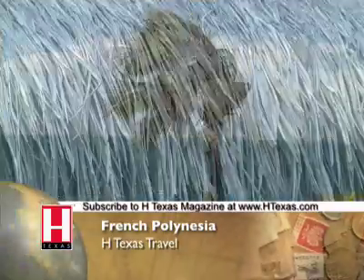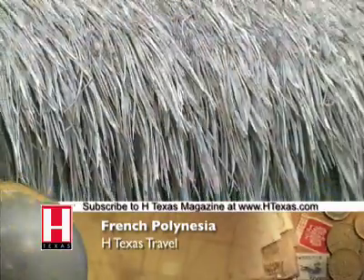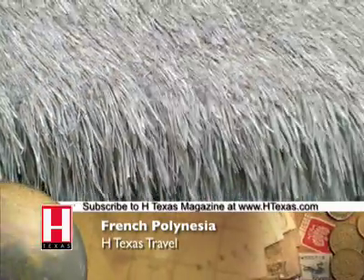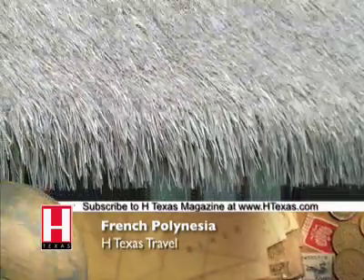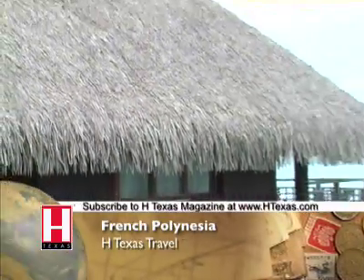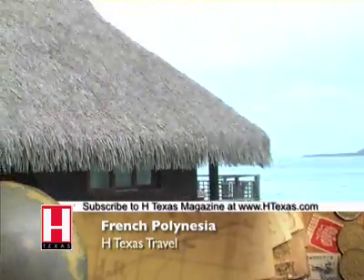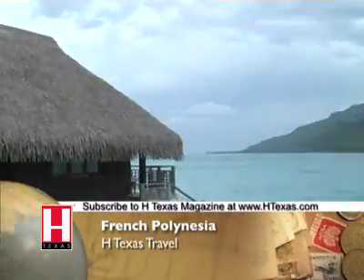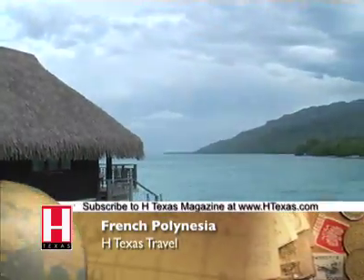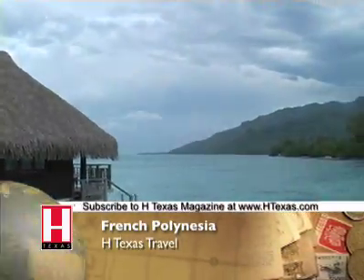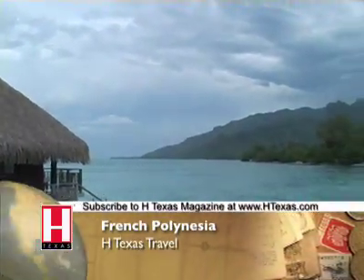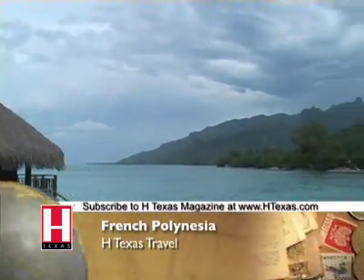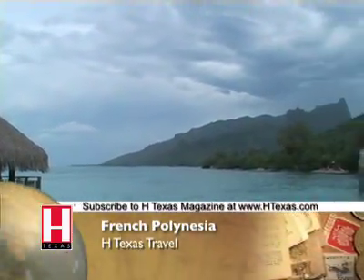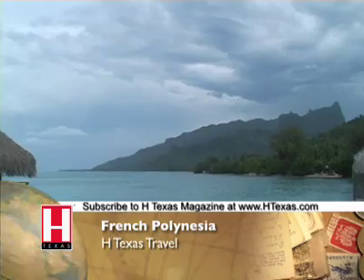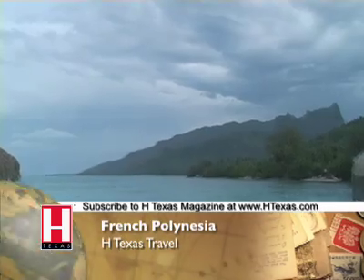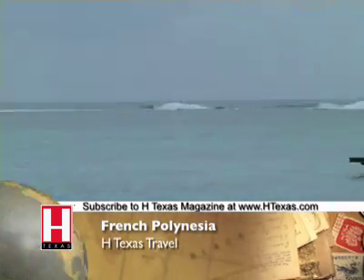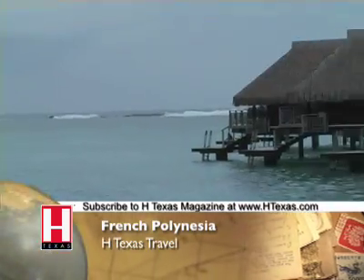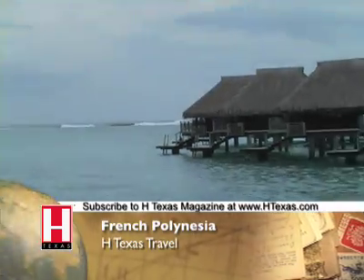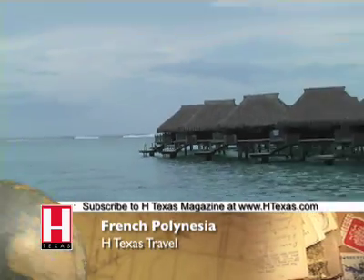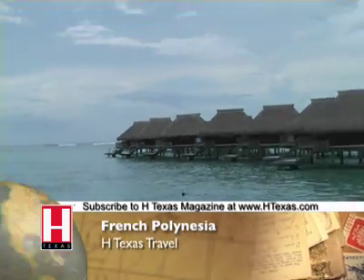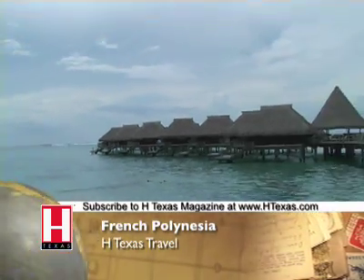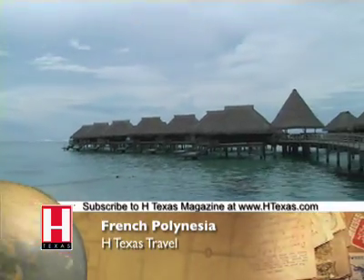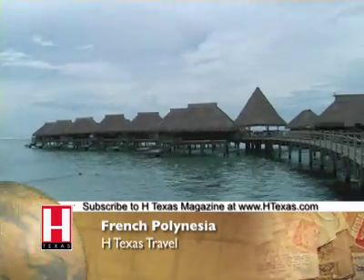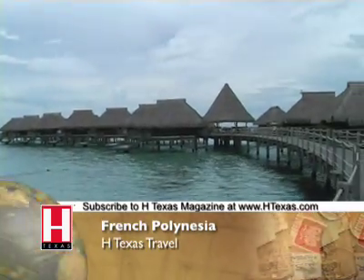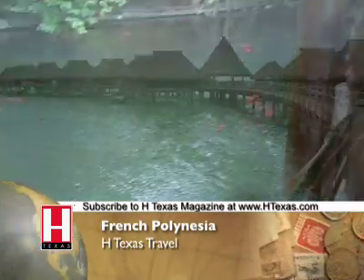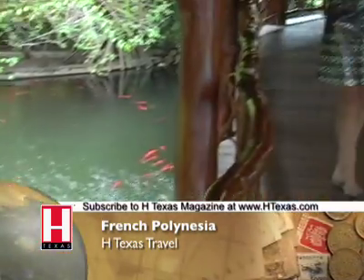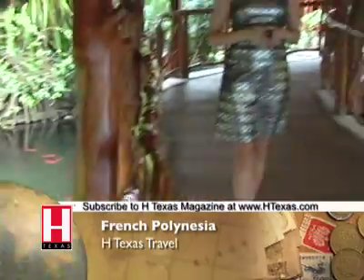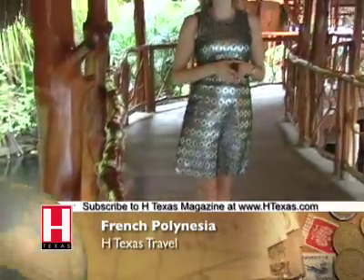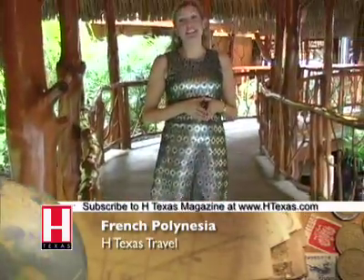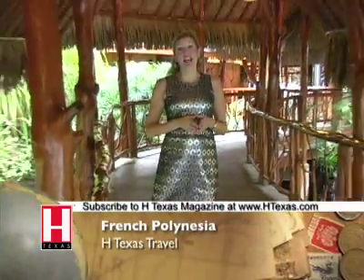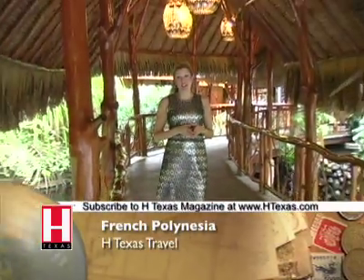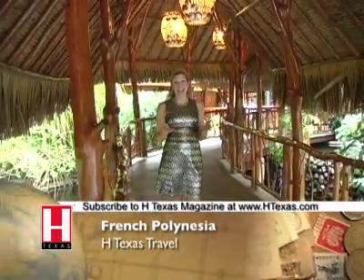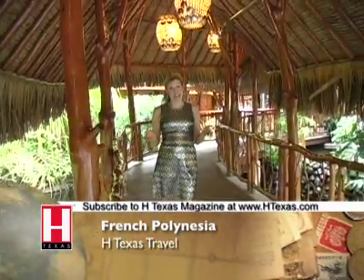Rooms are individual huts that spill down the mountain slope to the ocean and continue out over the water. Nearly half of the 100 huts are nestled over the water in a reef protected lagoon. This is the walkway to Polynesian libations and cuisine.